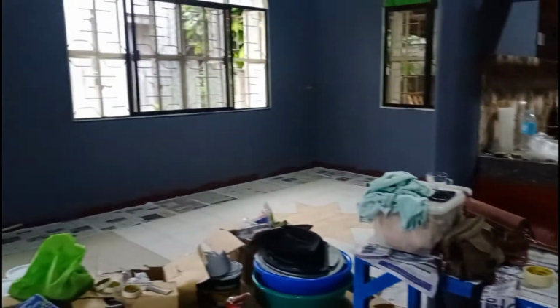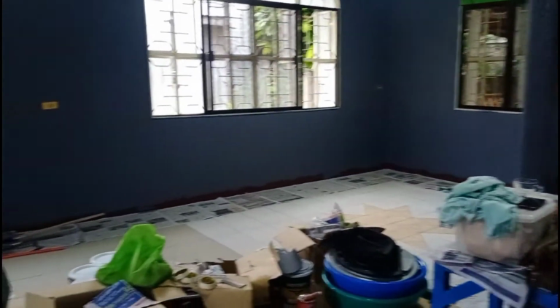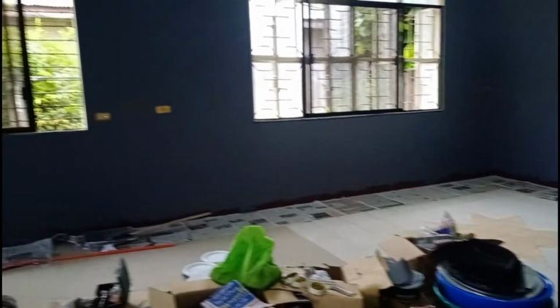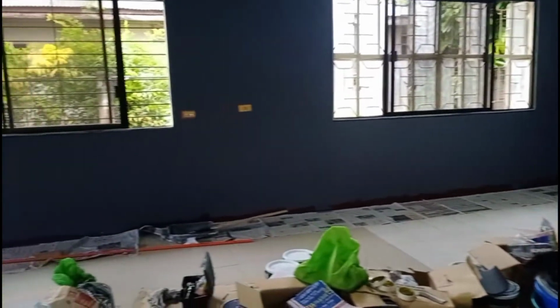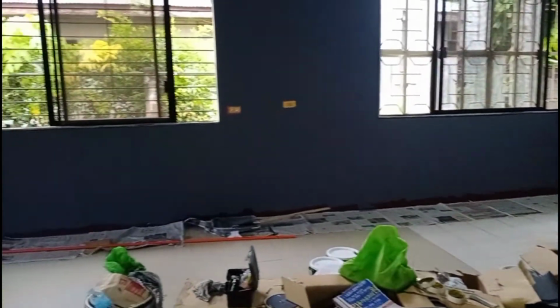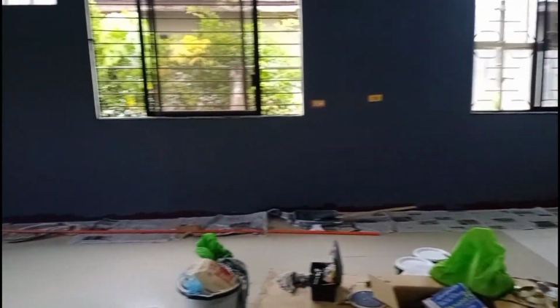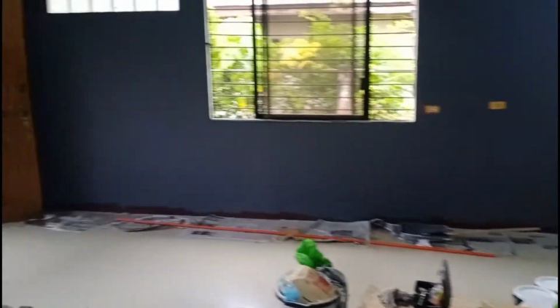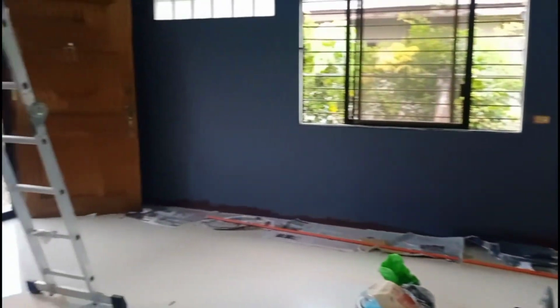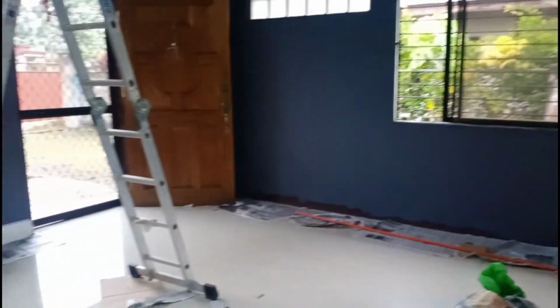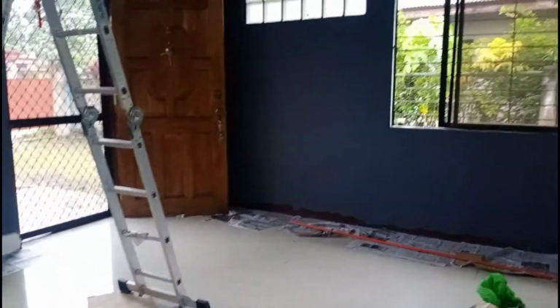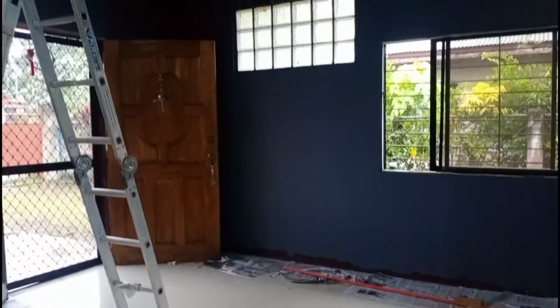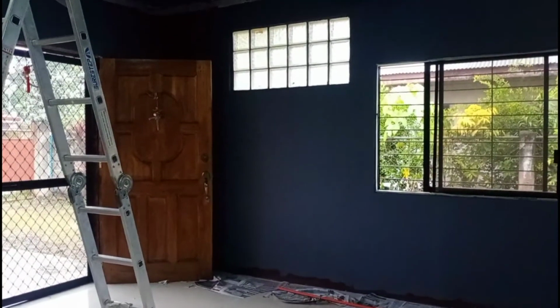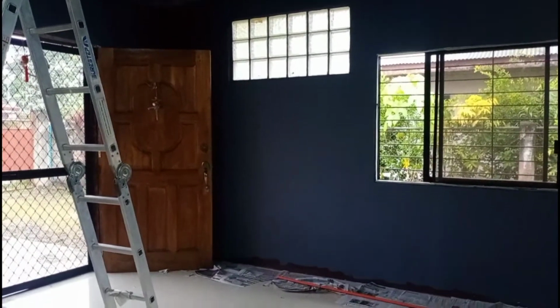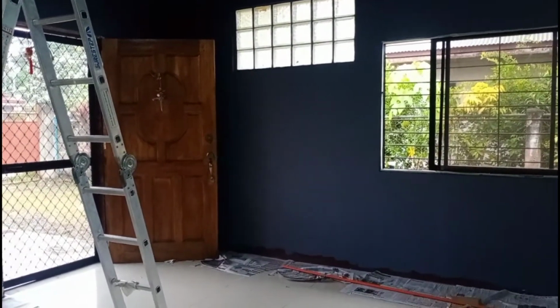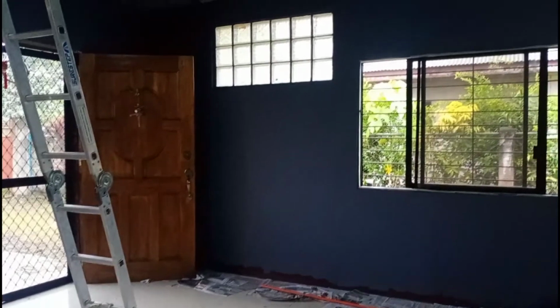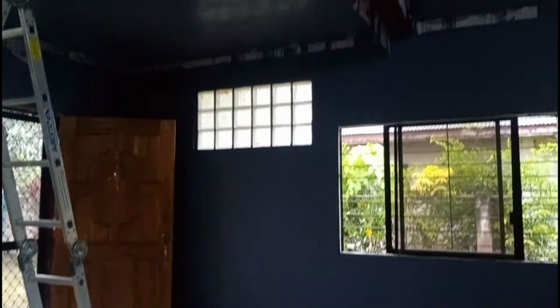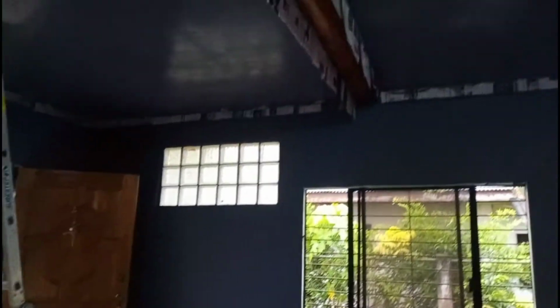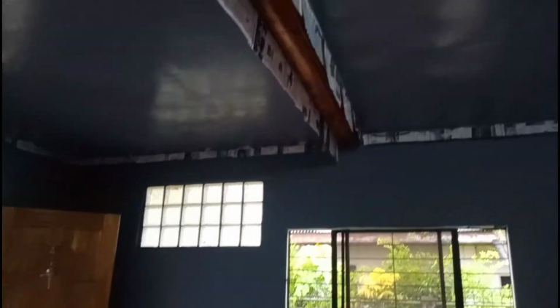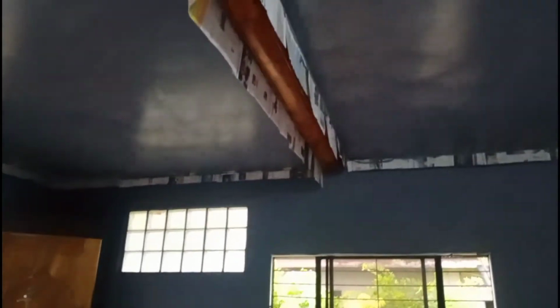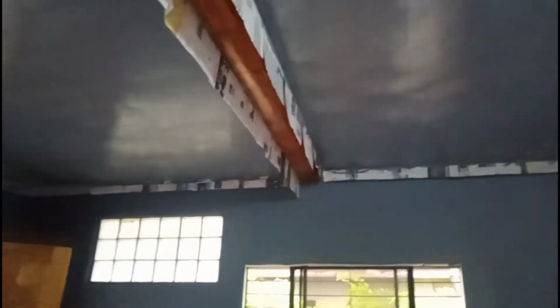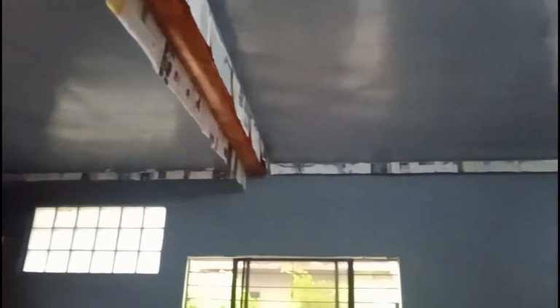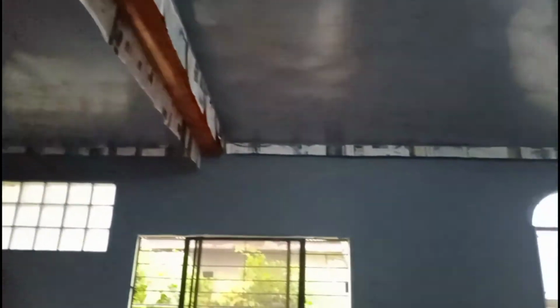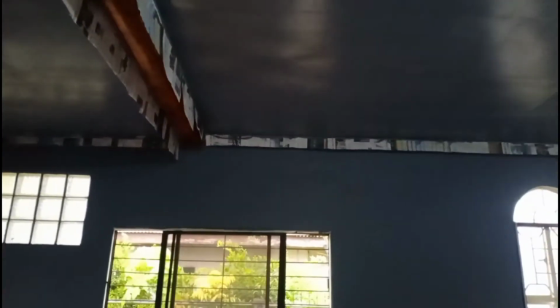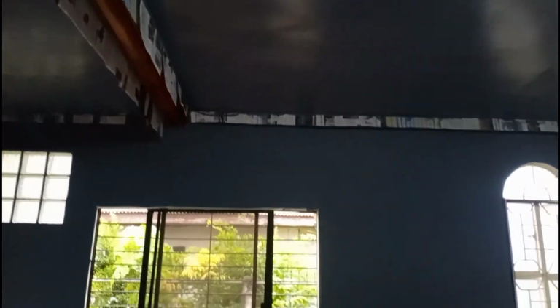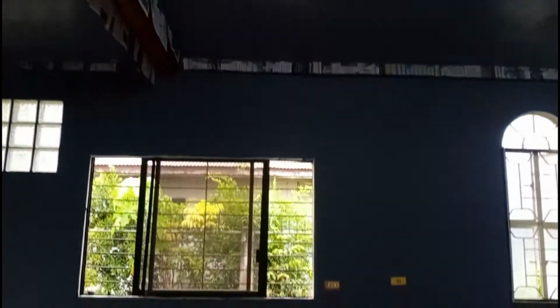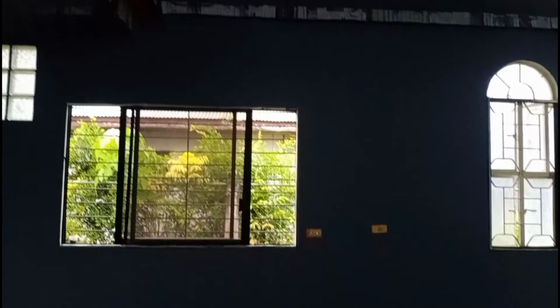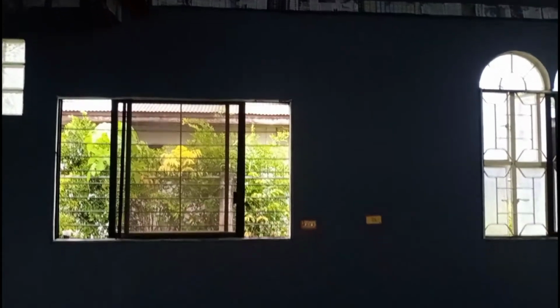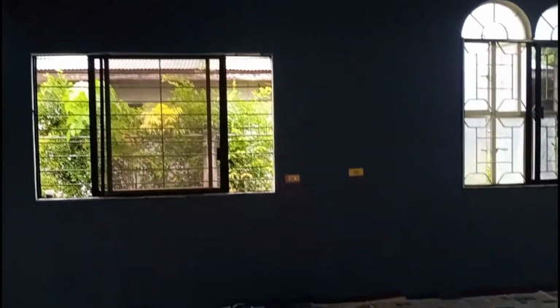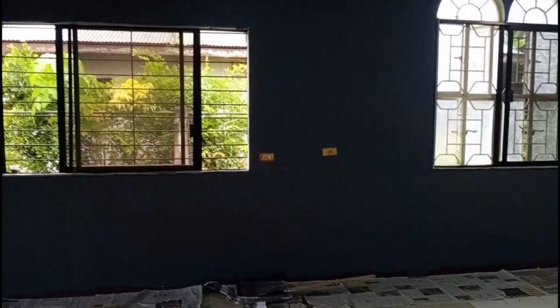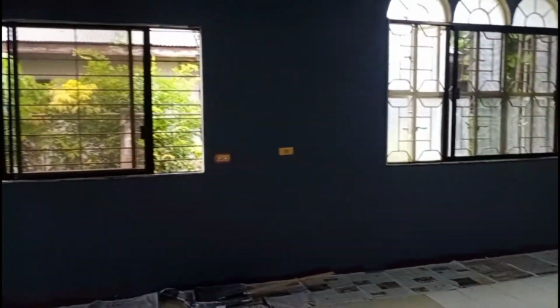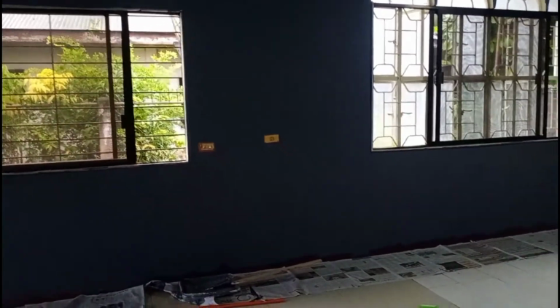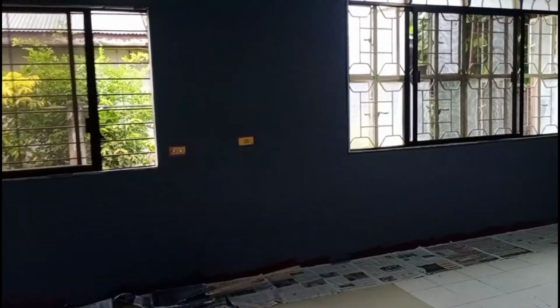Mostly the entire living room is painted. It's quite dark on this side.